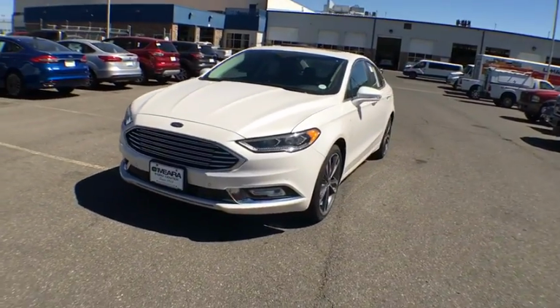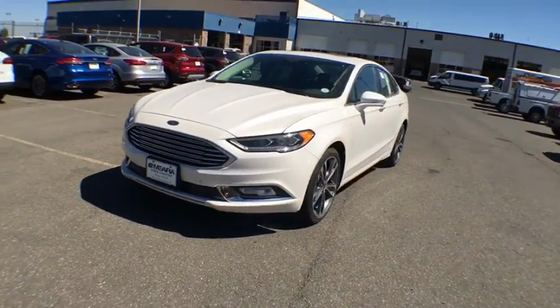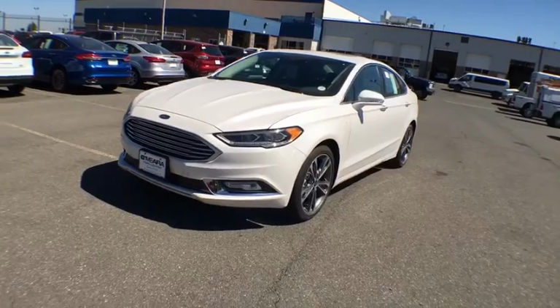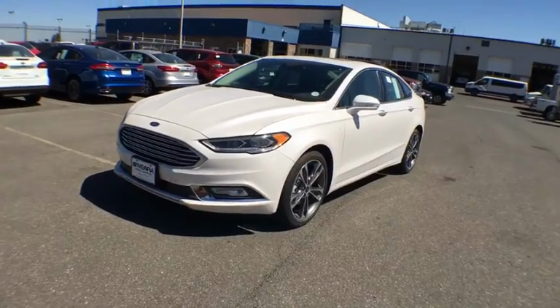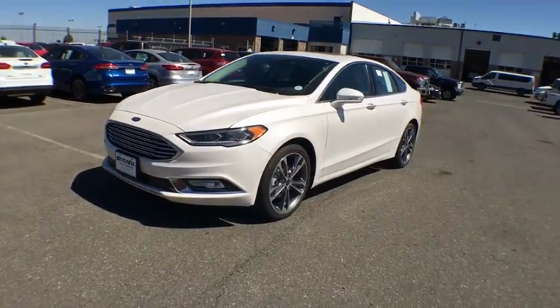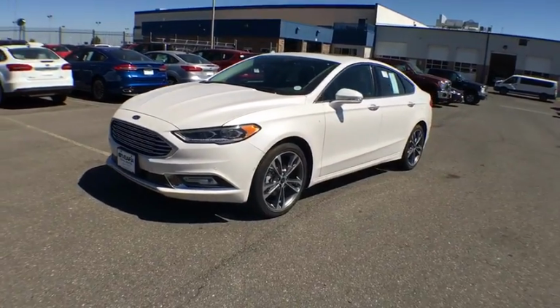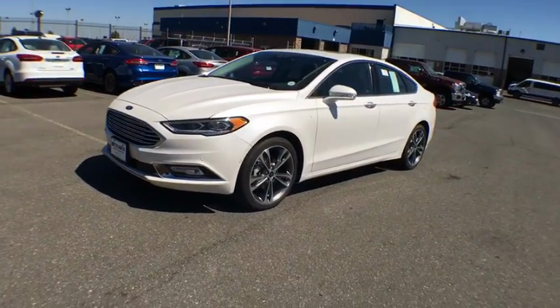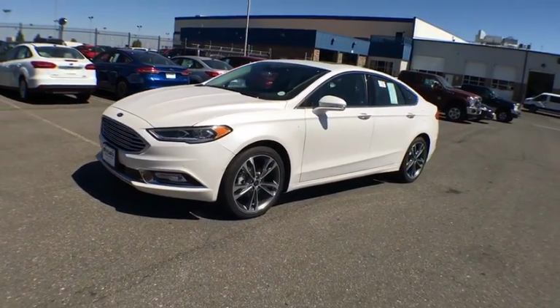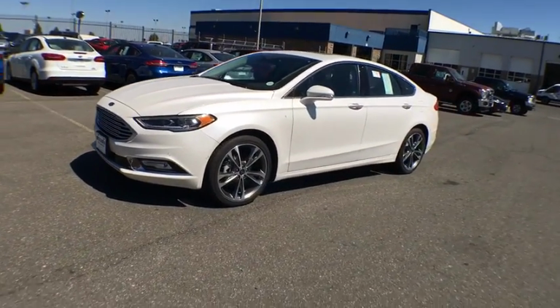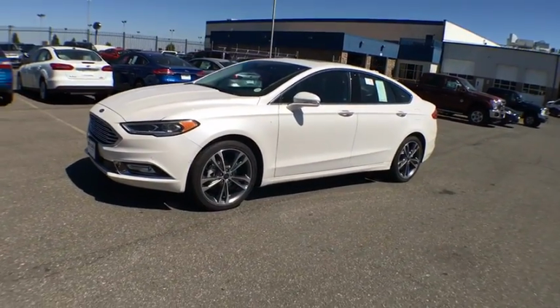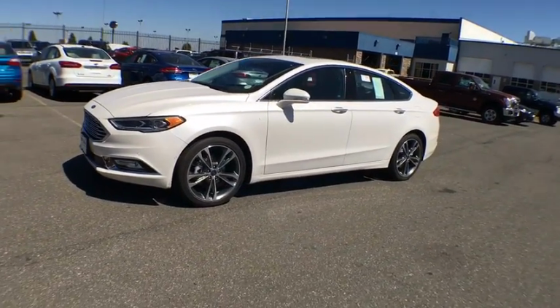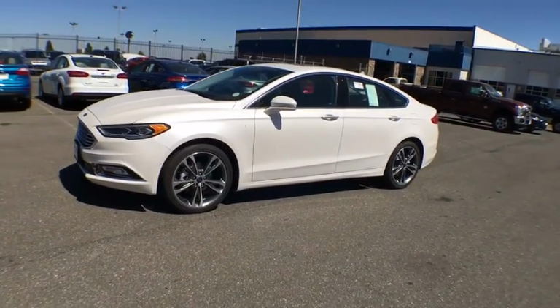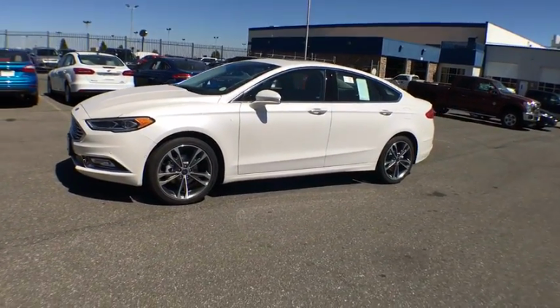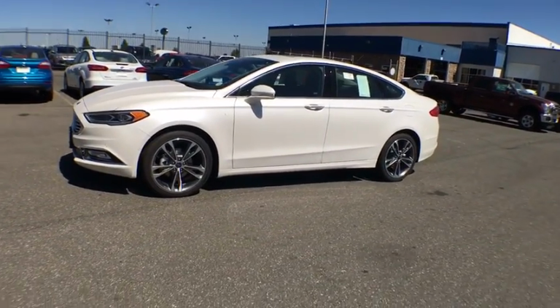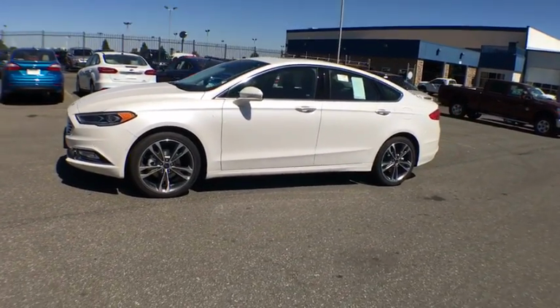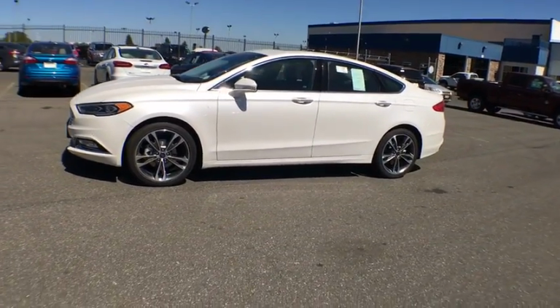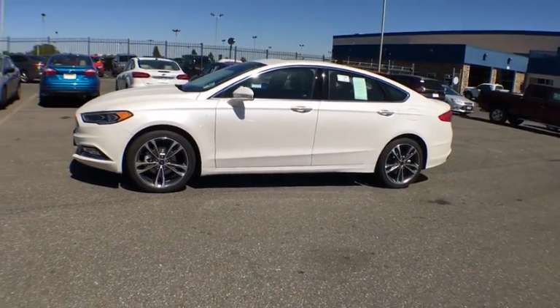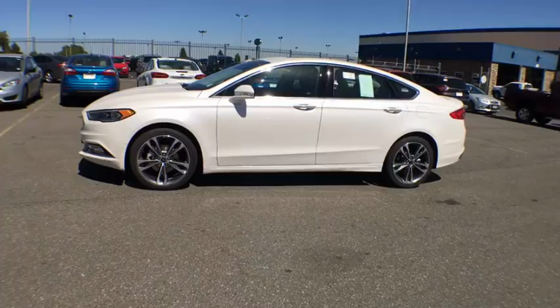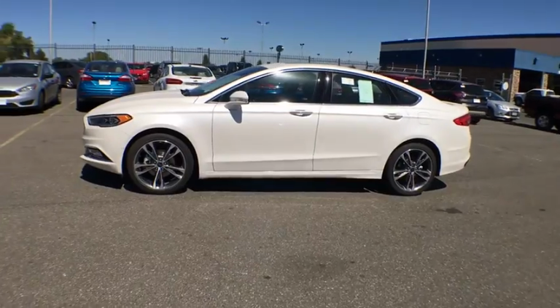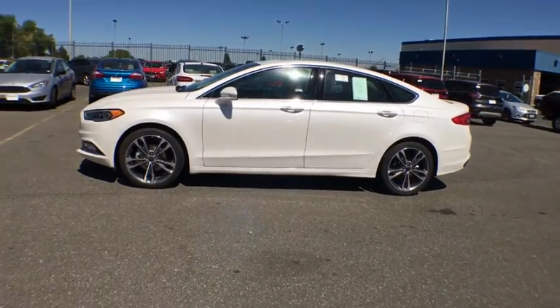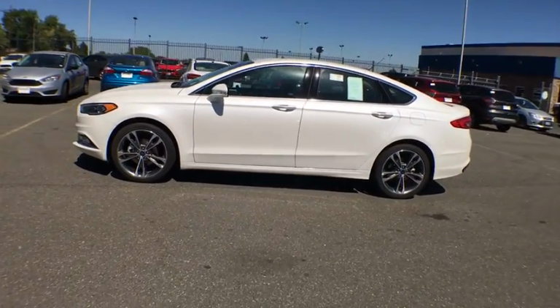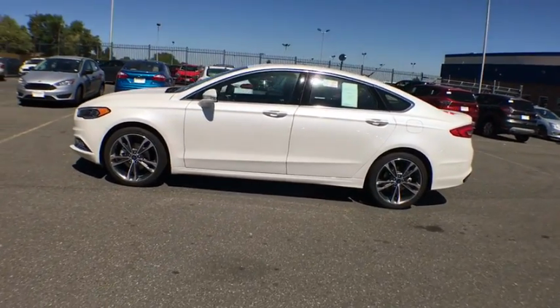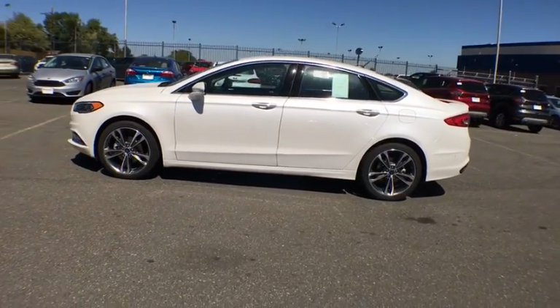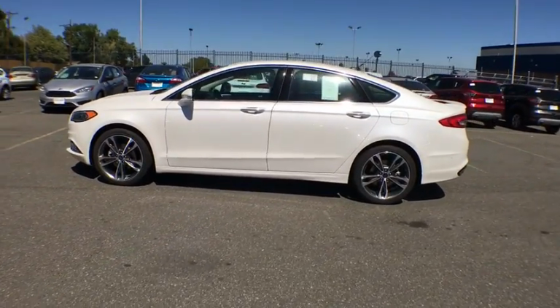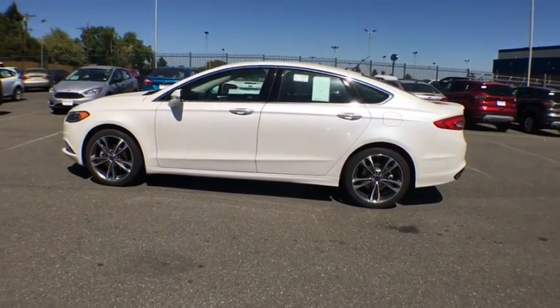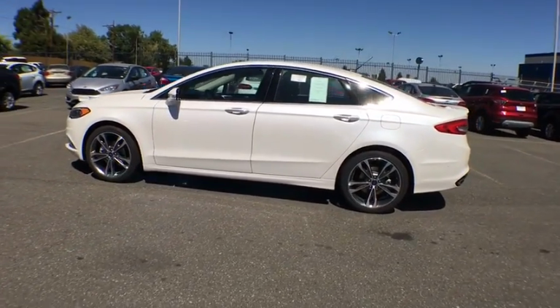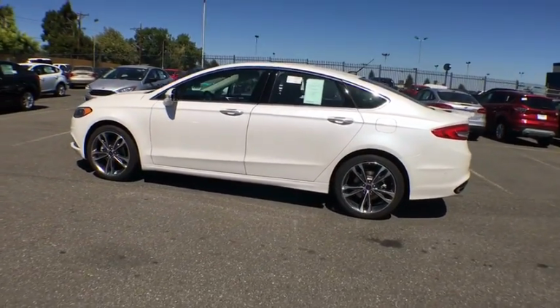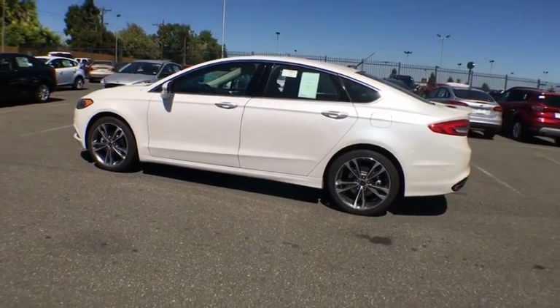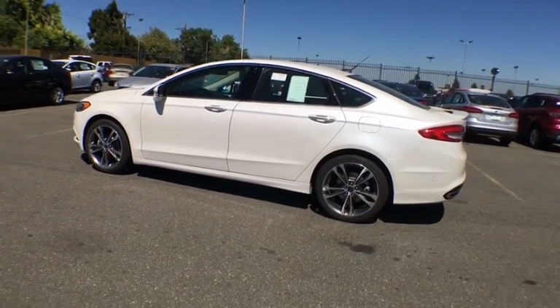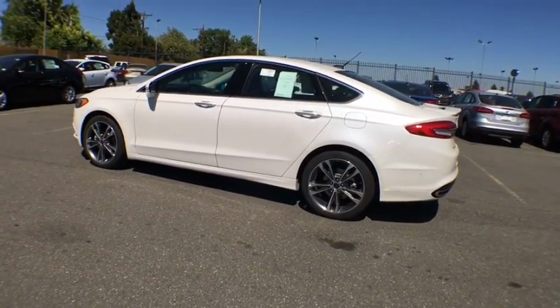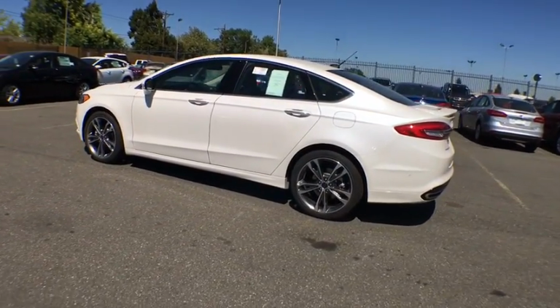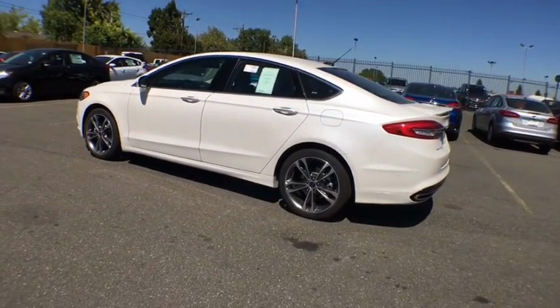Stability control, traction control, all-wheel drive, Bluetooth, automatic transmission, fog lamps, compass, passenger airbags, heated driver seats, power door locks, trip computer.